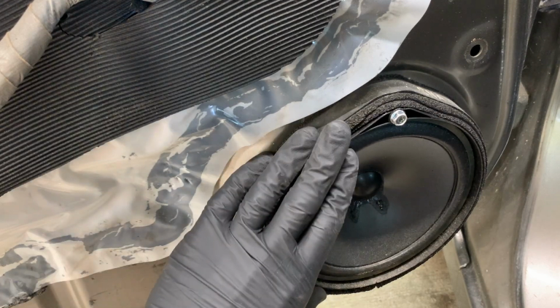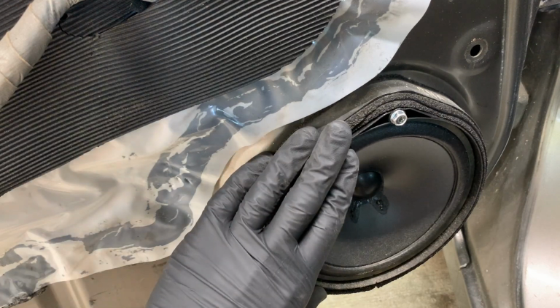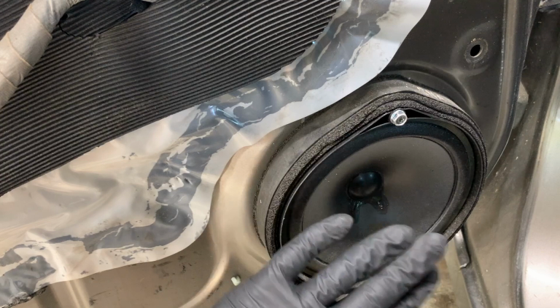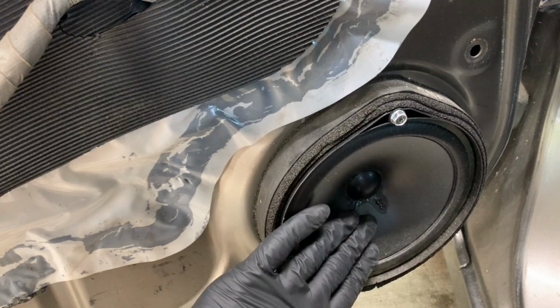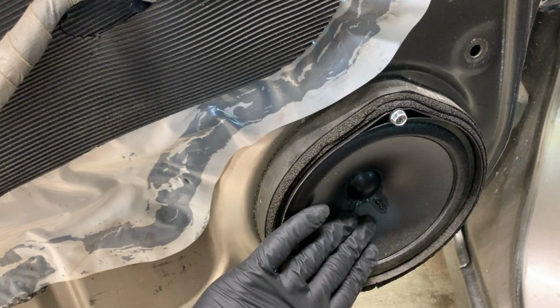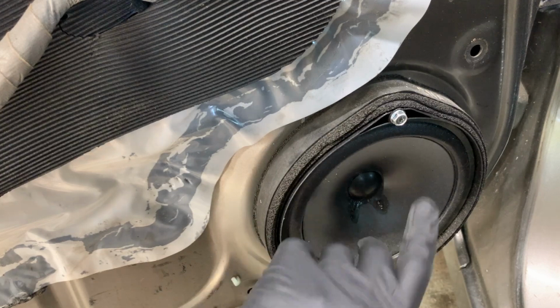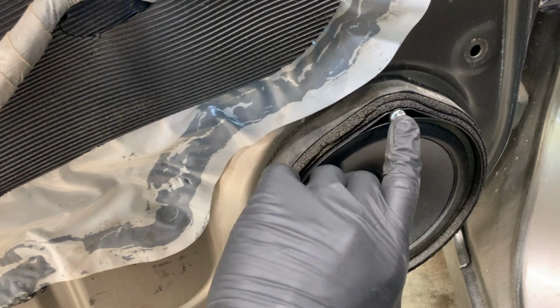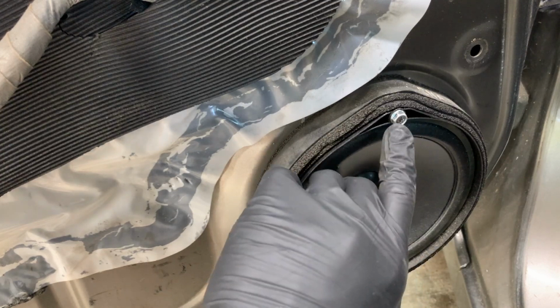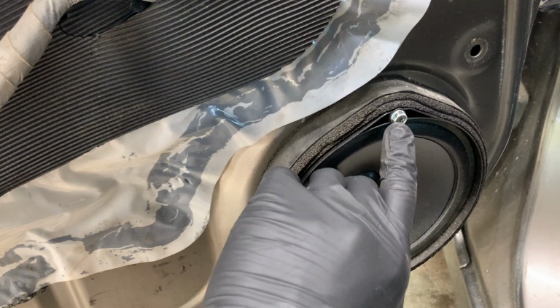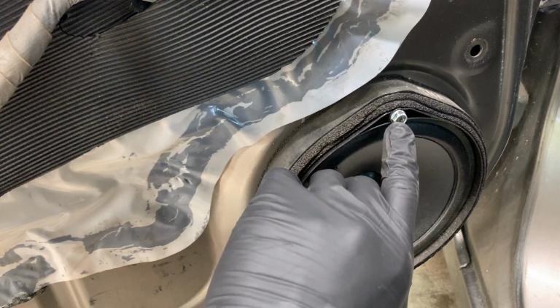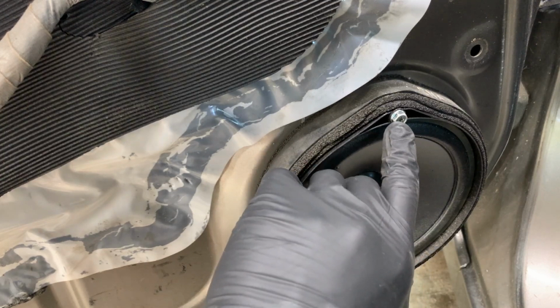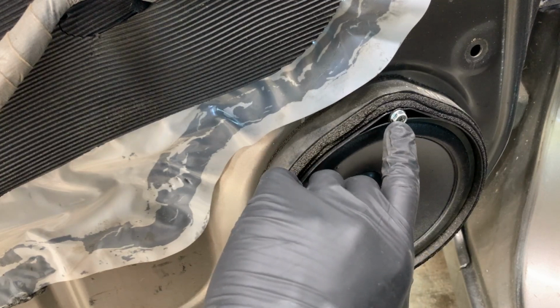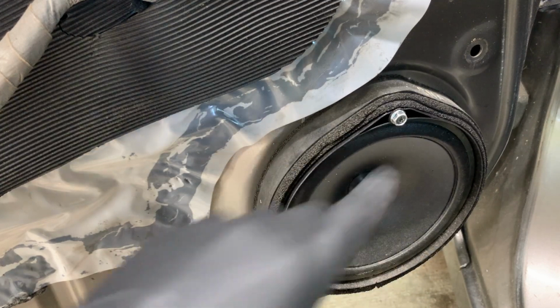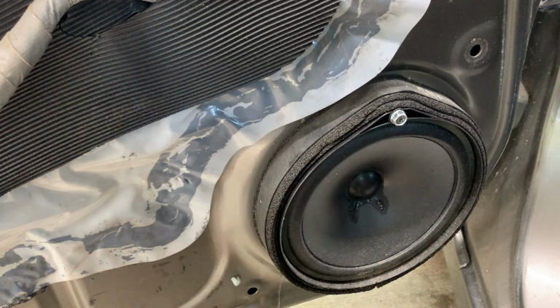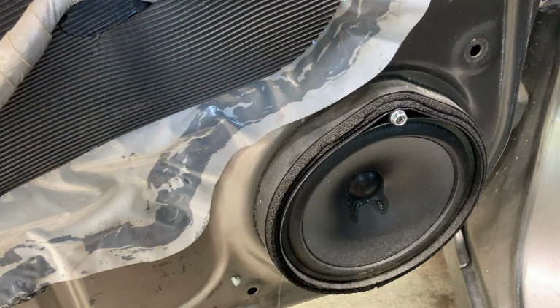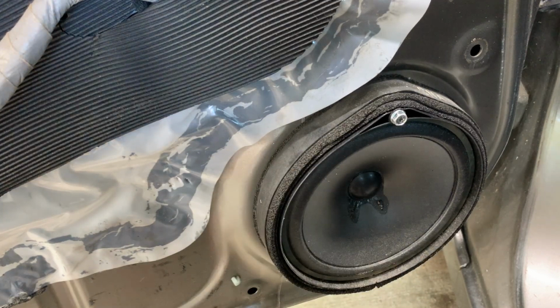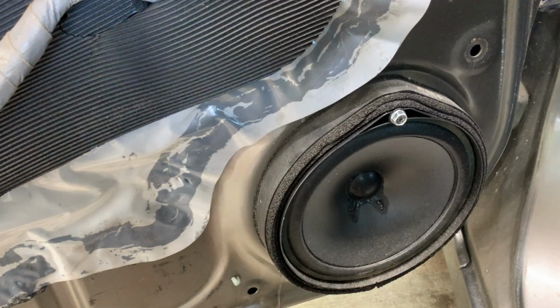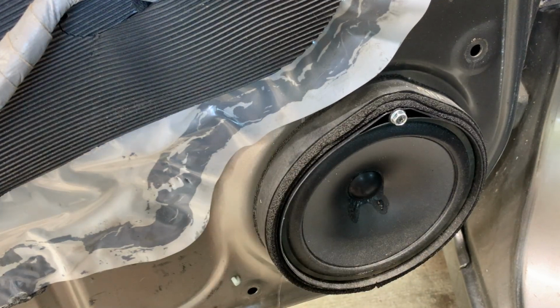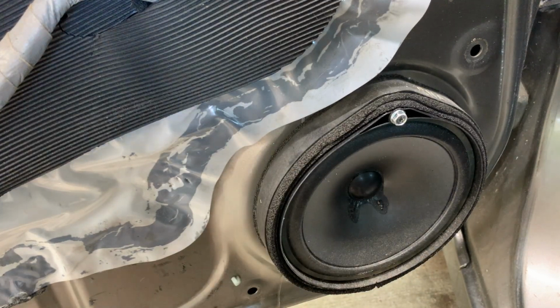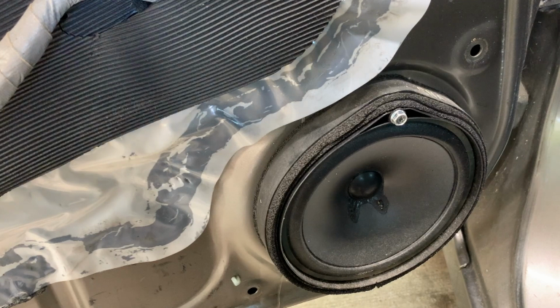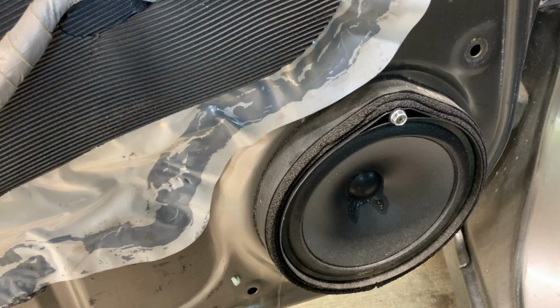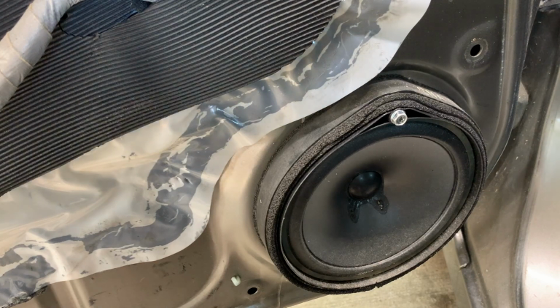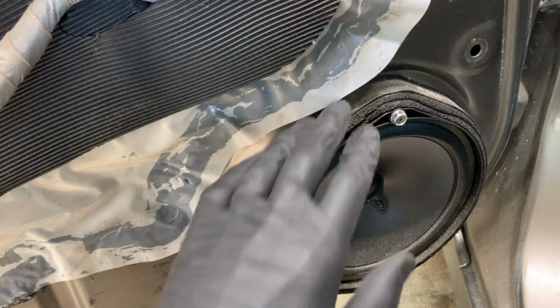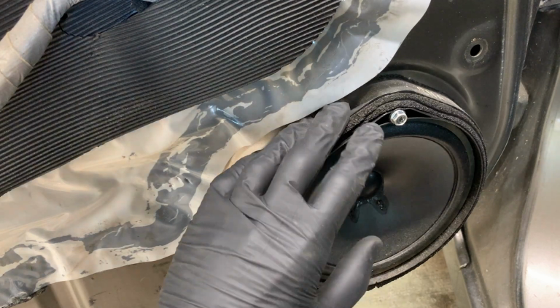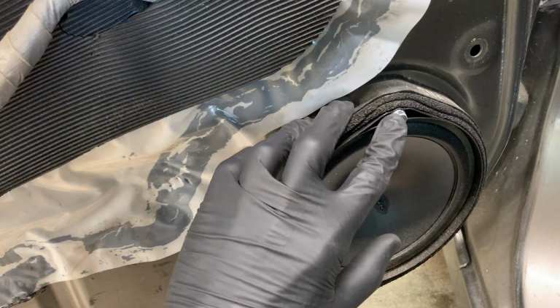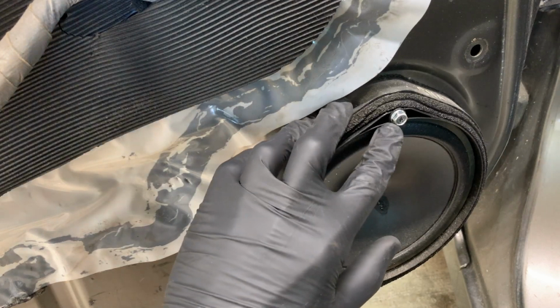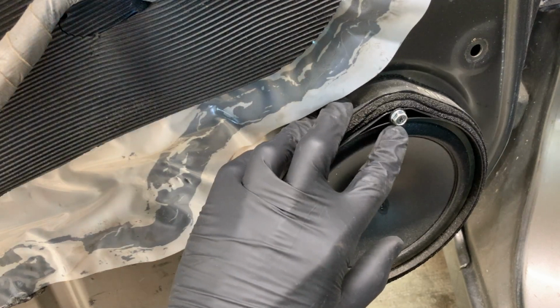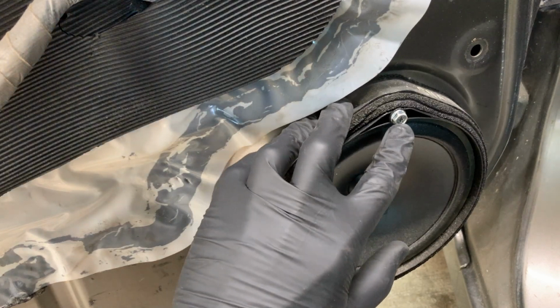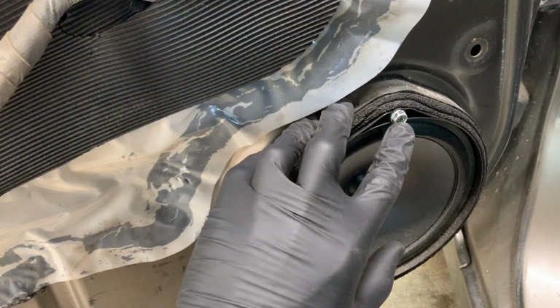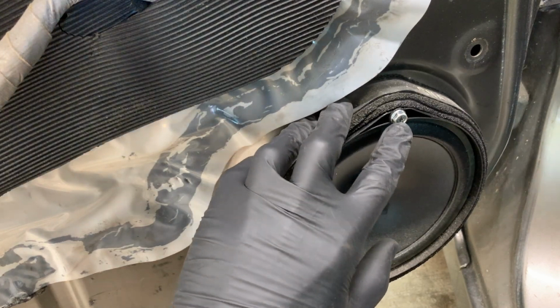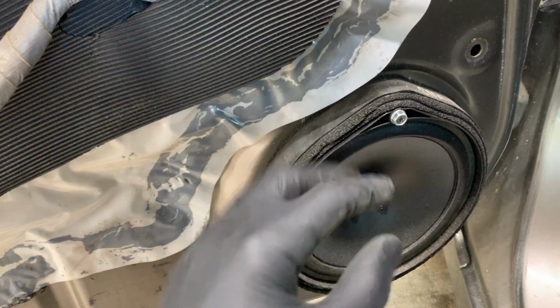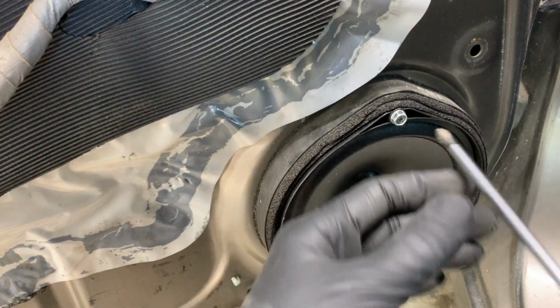this is what you're gonna see. This is your front door speaker and we're gonna need to remove this Phillips screw up here. You can use an 8 millimeter socket or just a Phillips screwdriver.